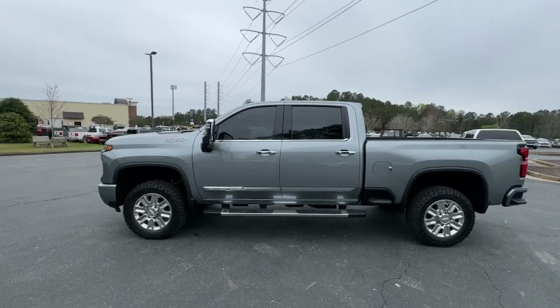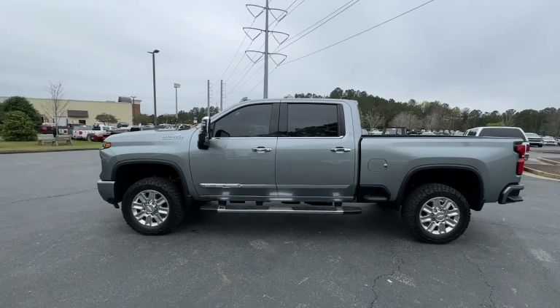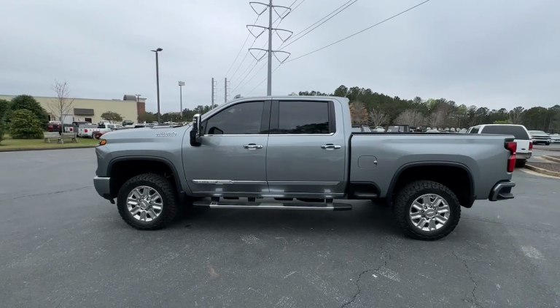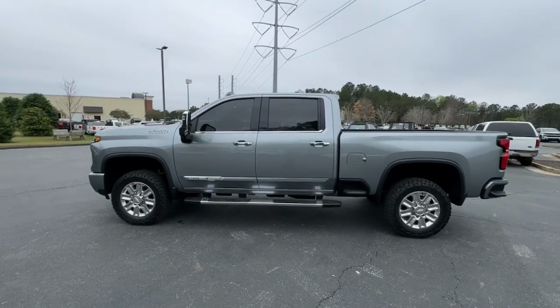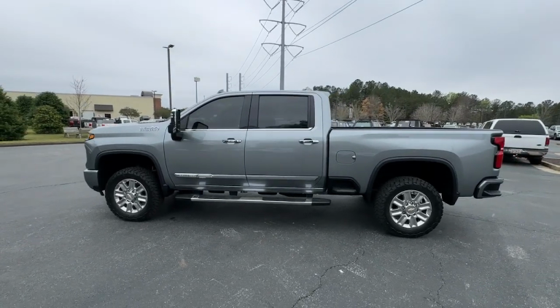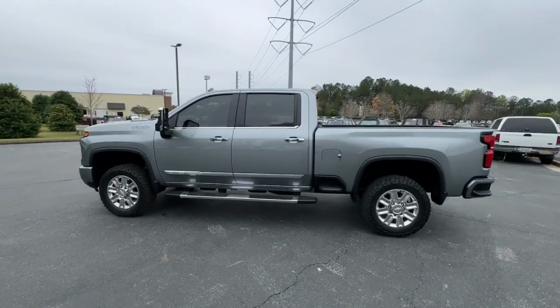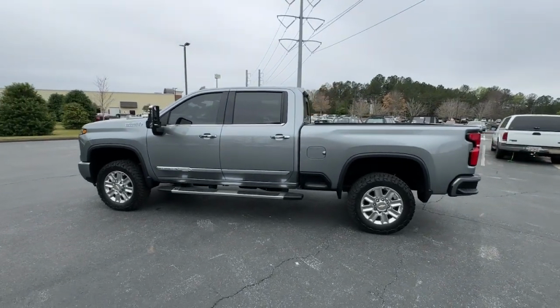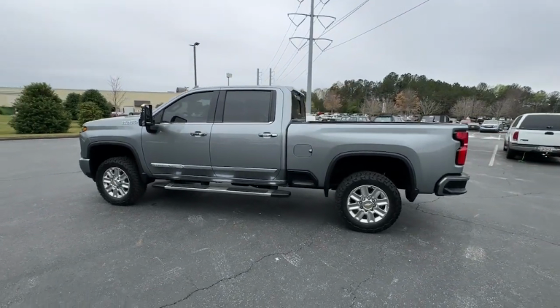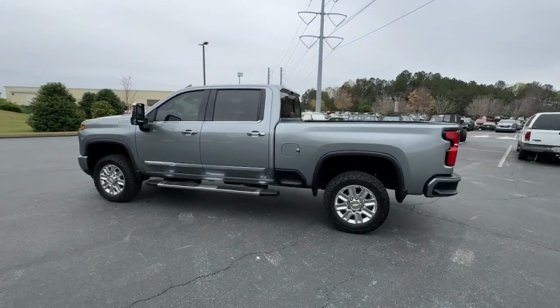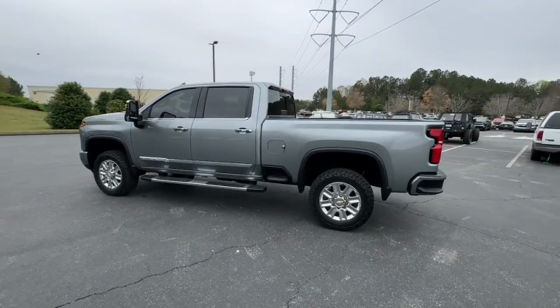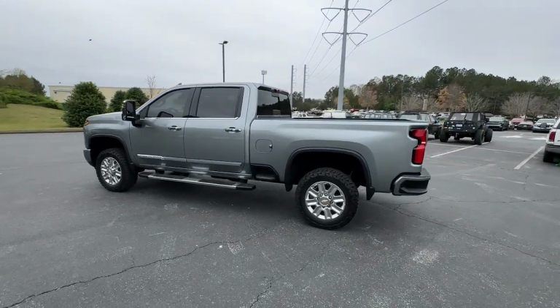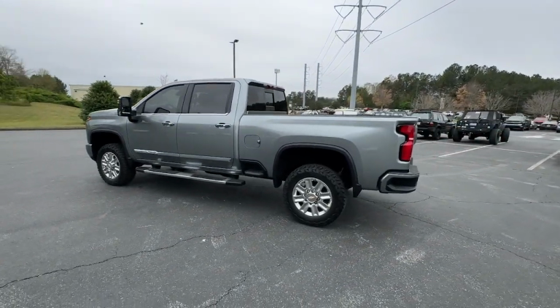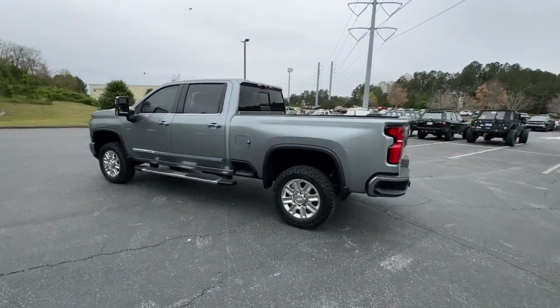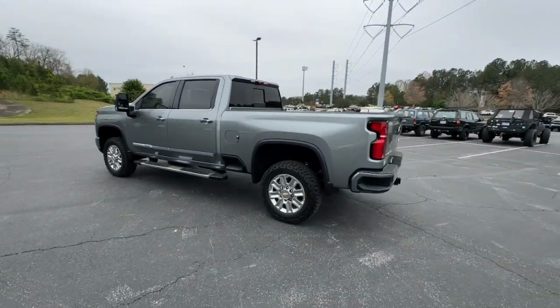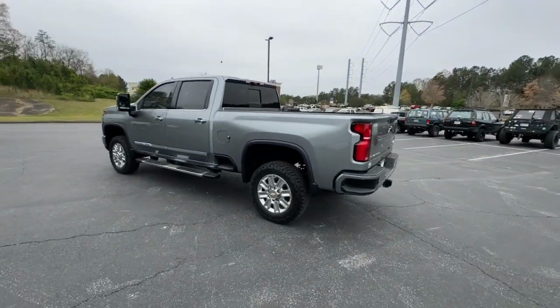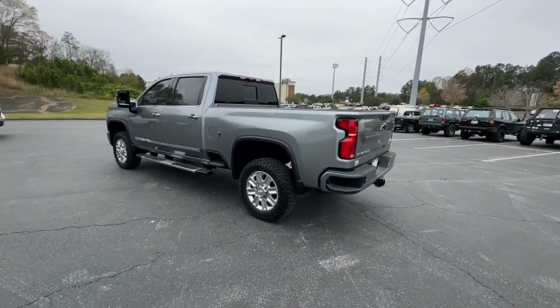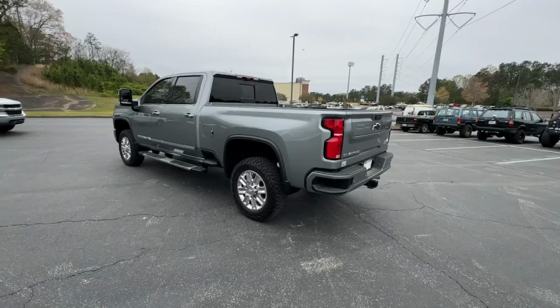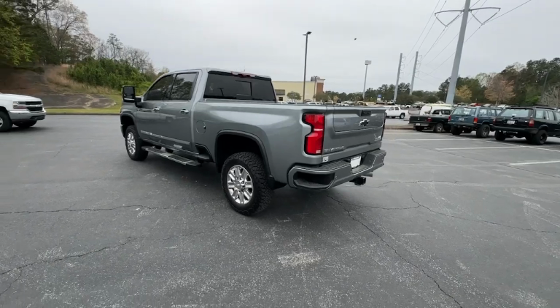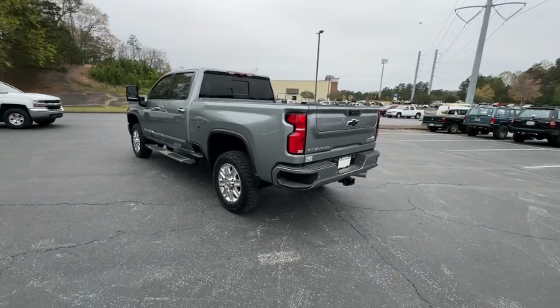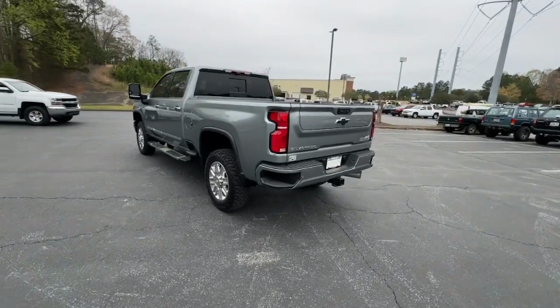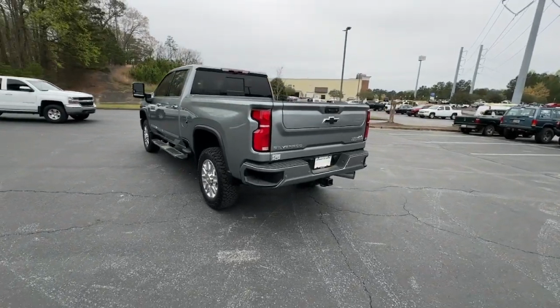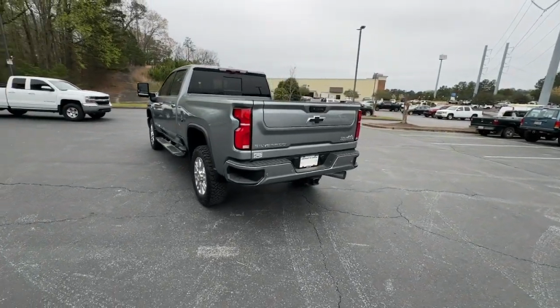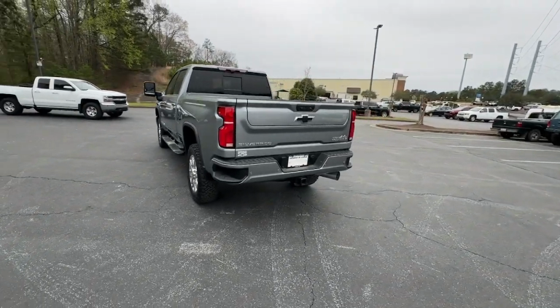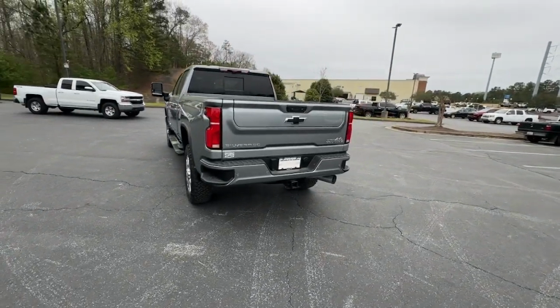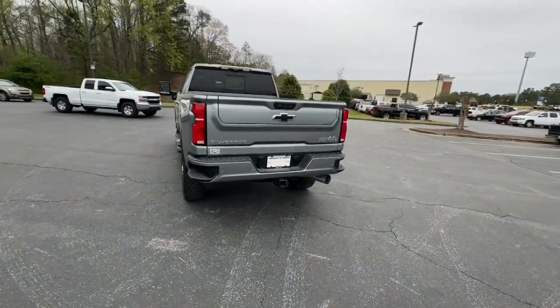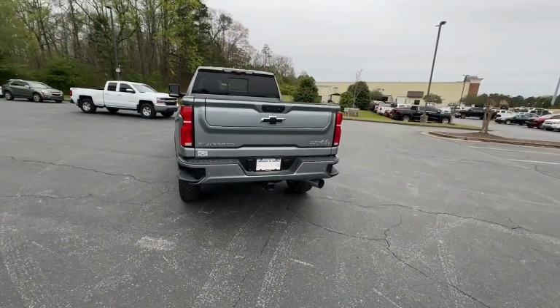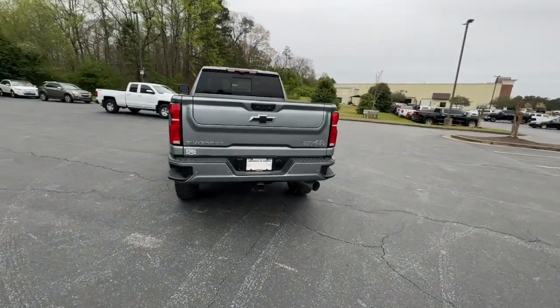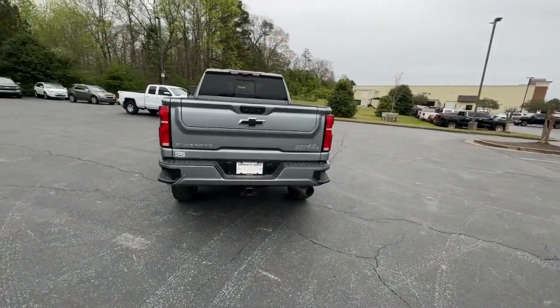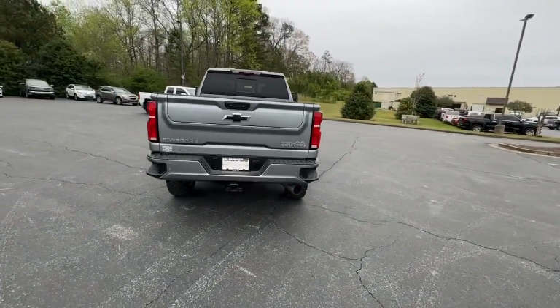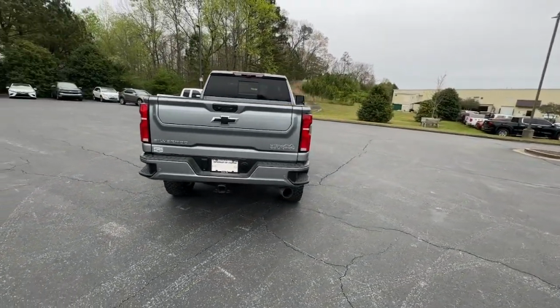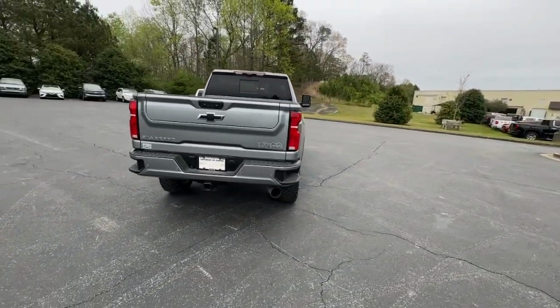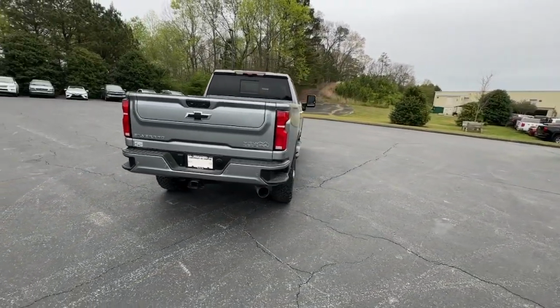Introducing the 2024 Chevrolet Silverado HD. With less than 20,000 miles on the odometer, this vehicle provides excellent value.